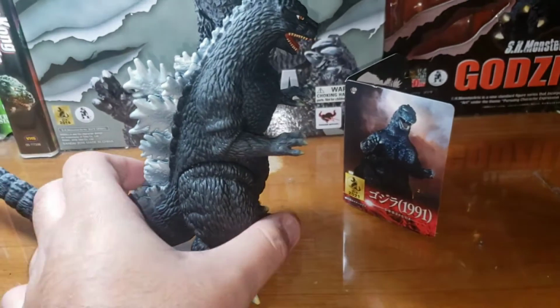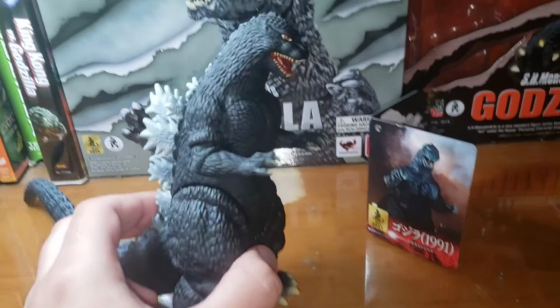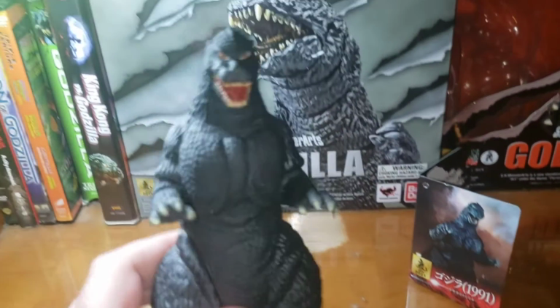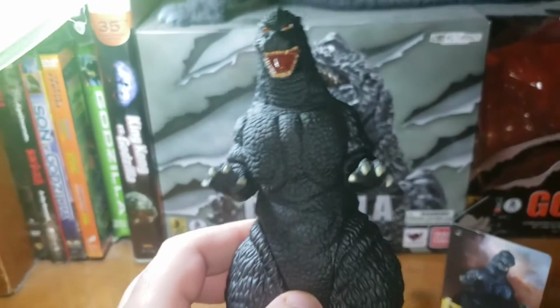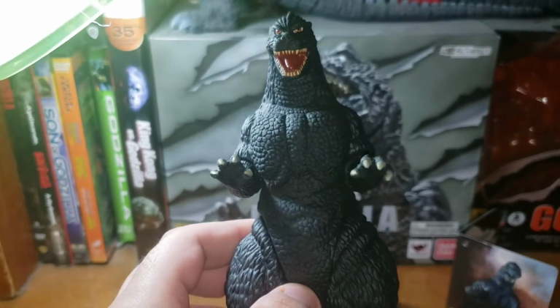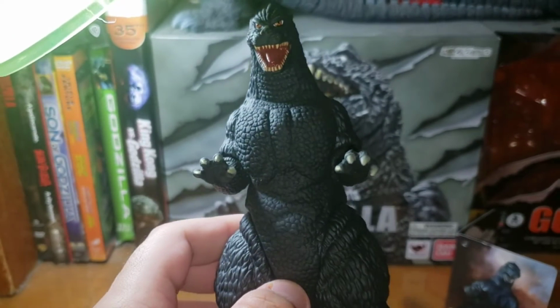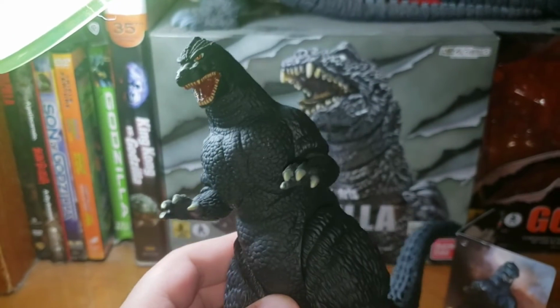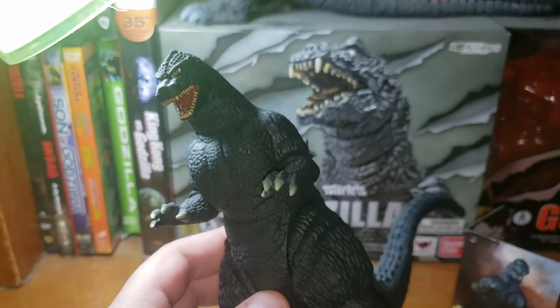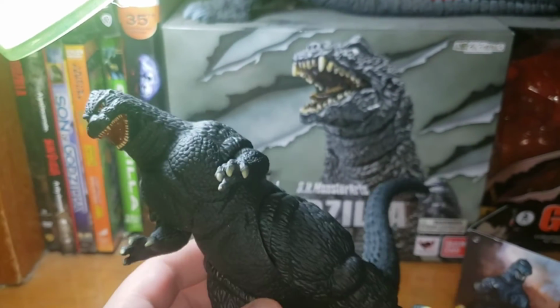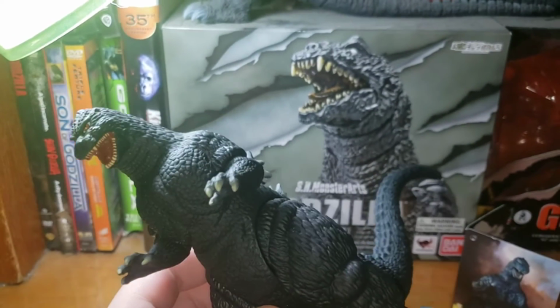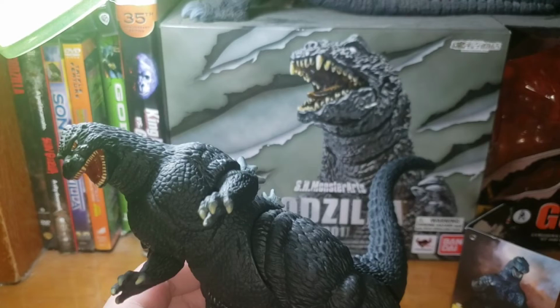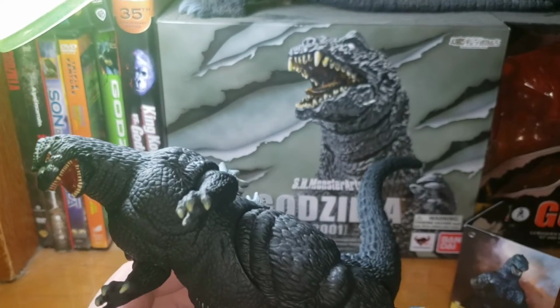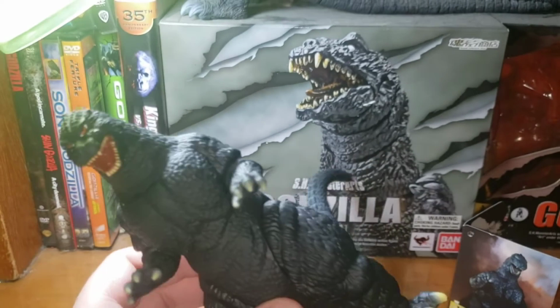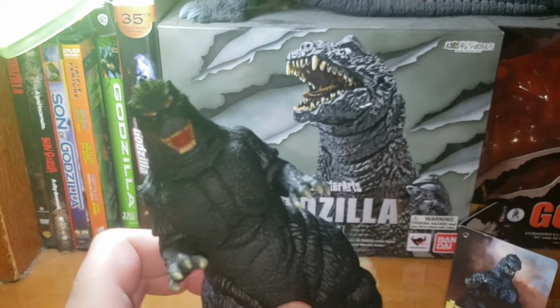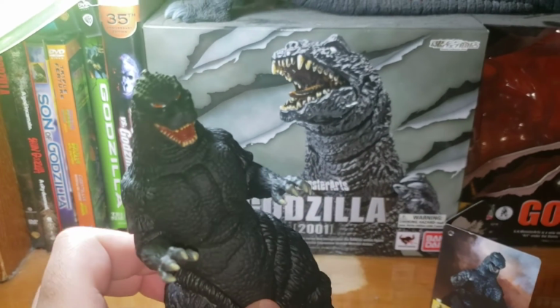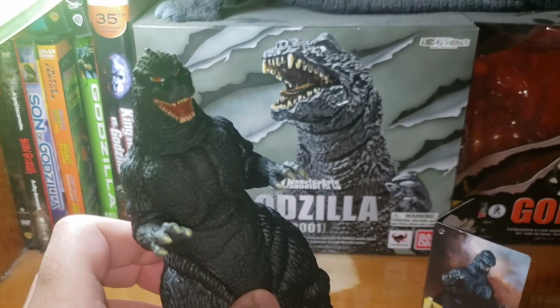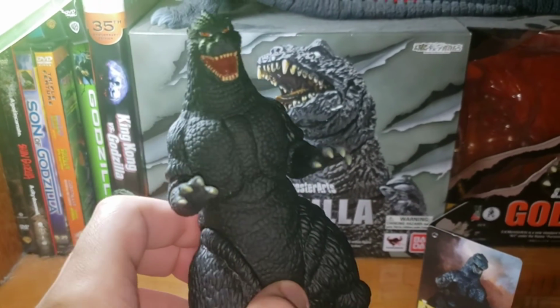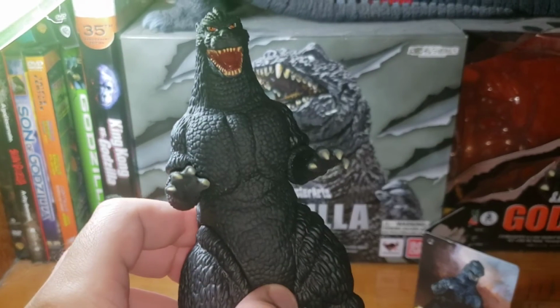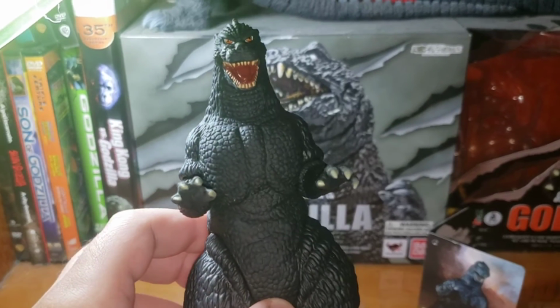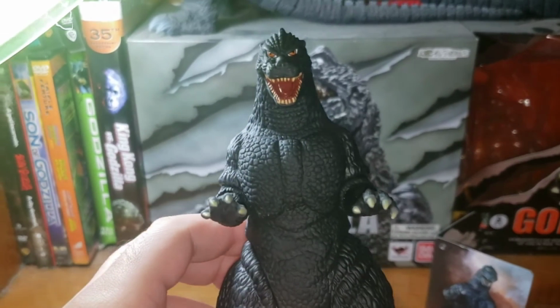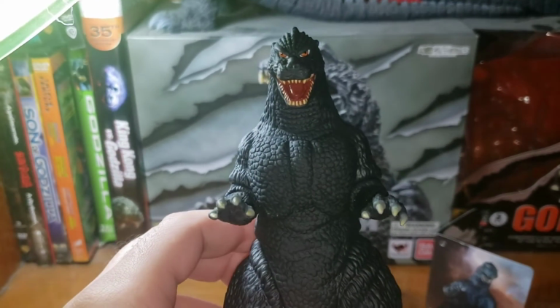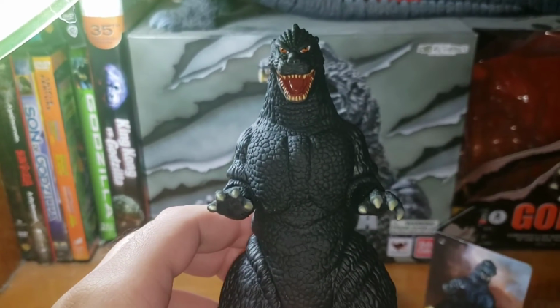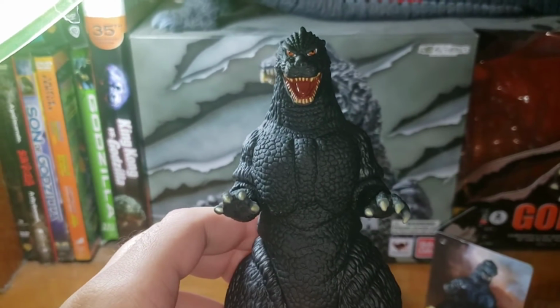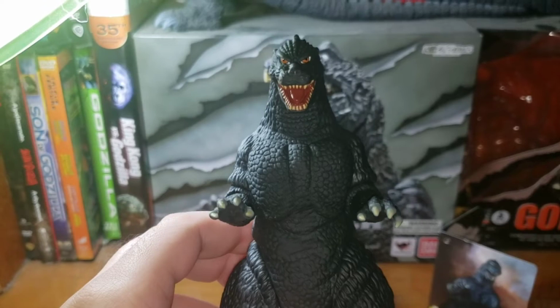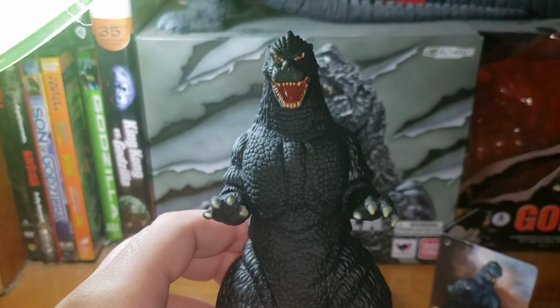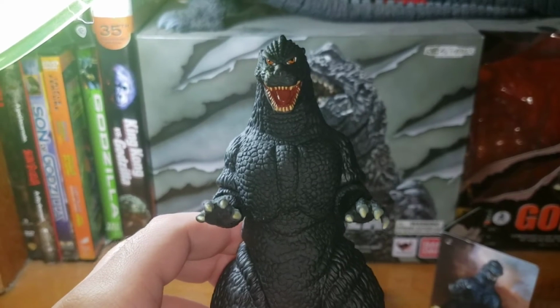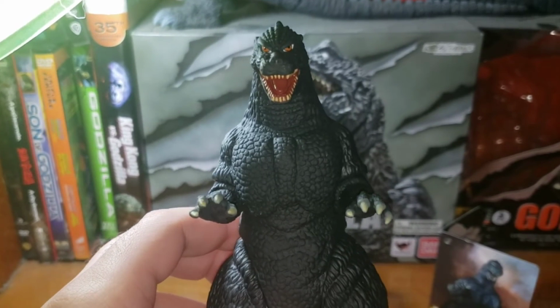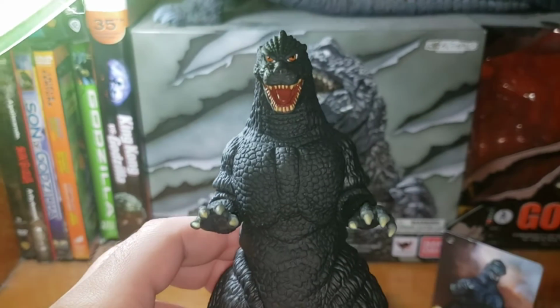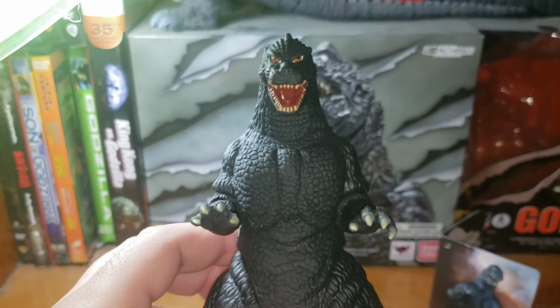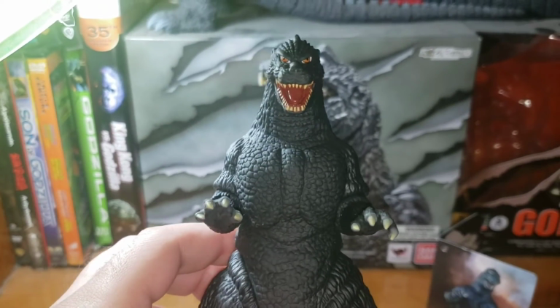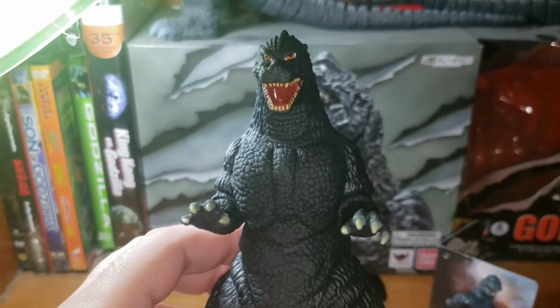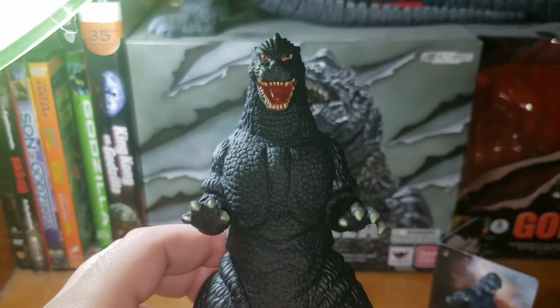I figured this is the best Movie Monster Series Godzilla figure of all time in my opinion, because look at it — you can't help but love how it works.